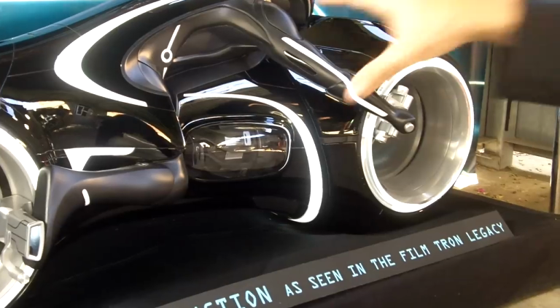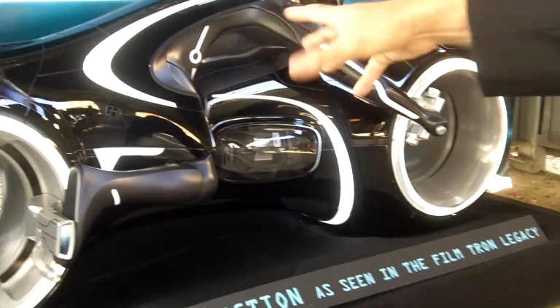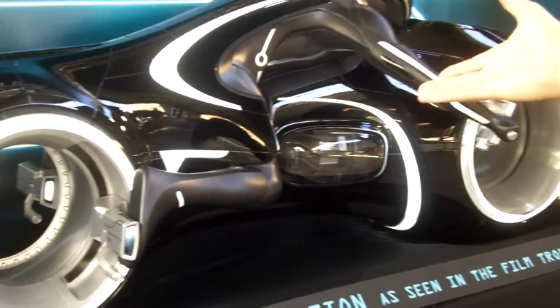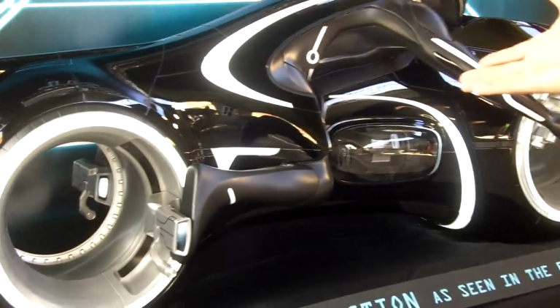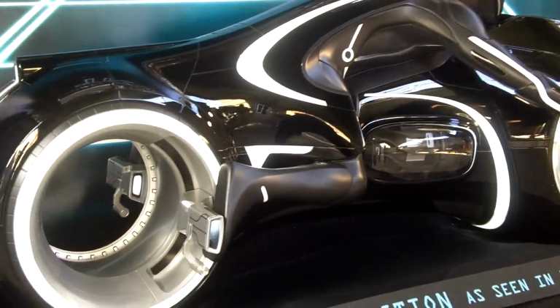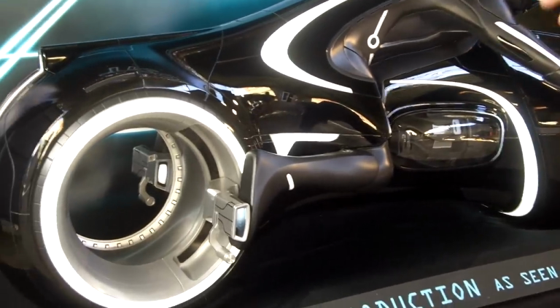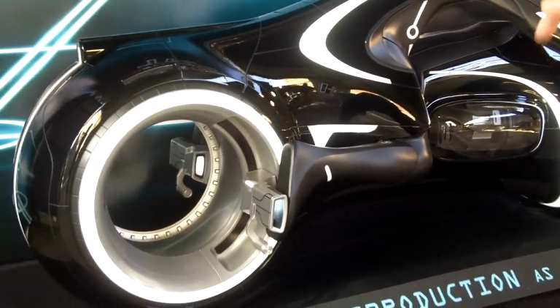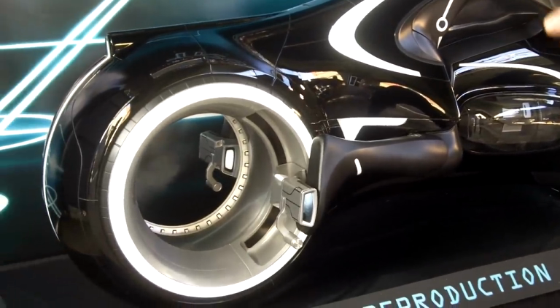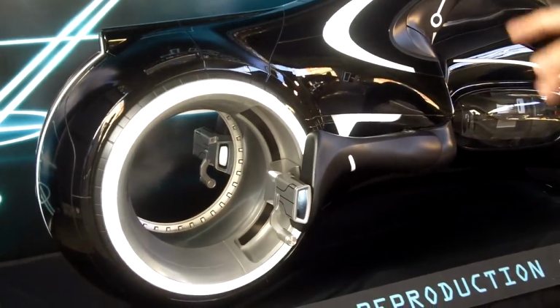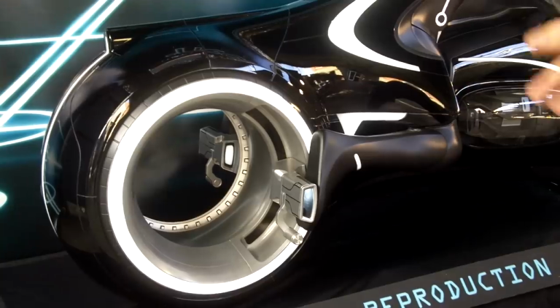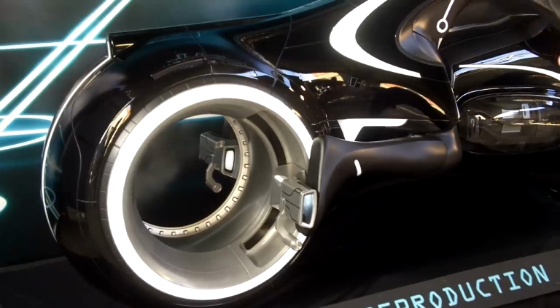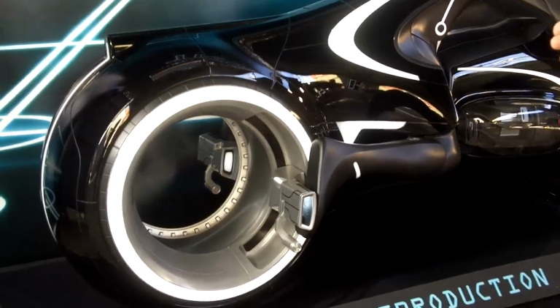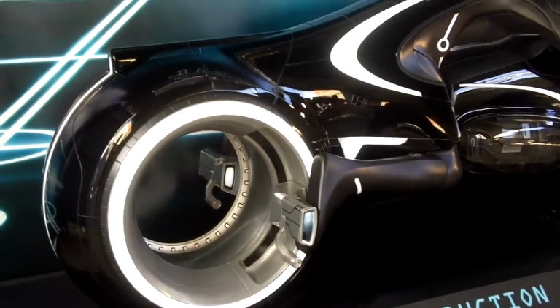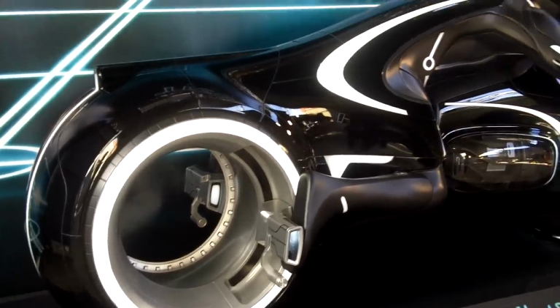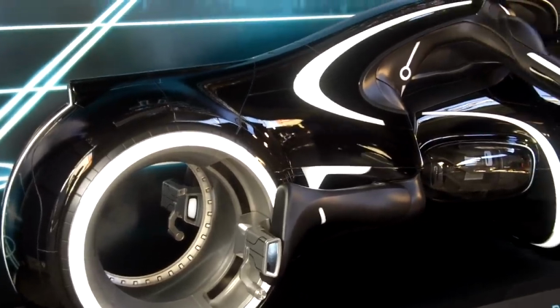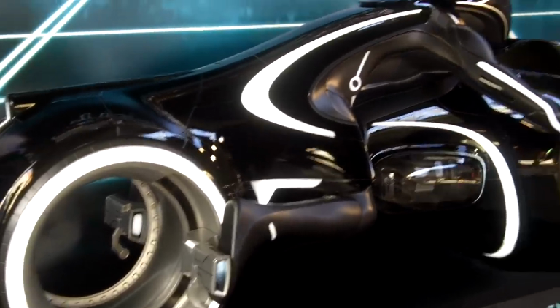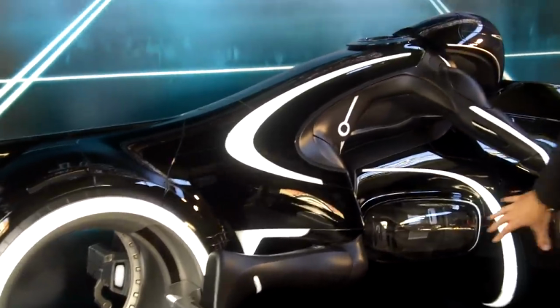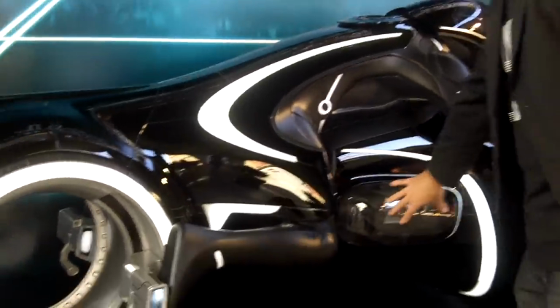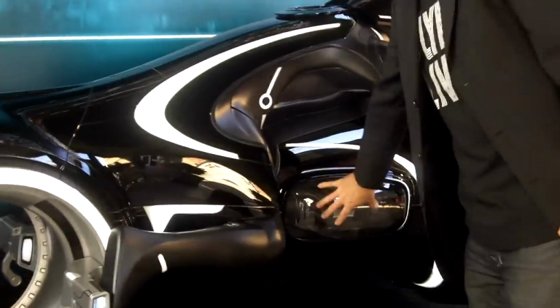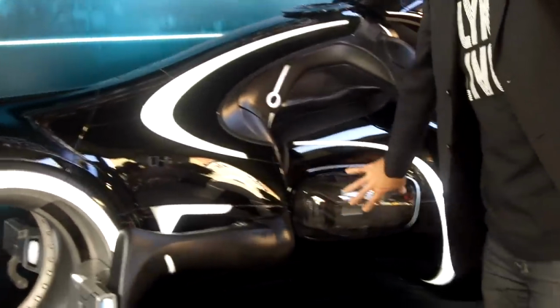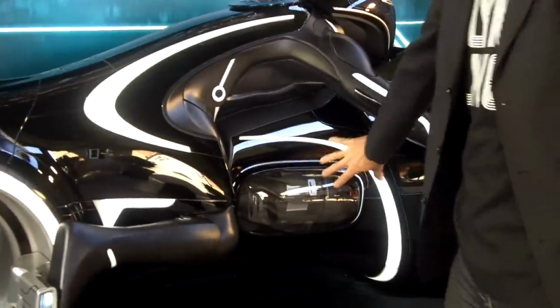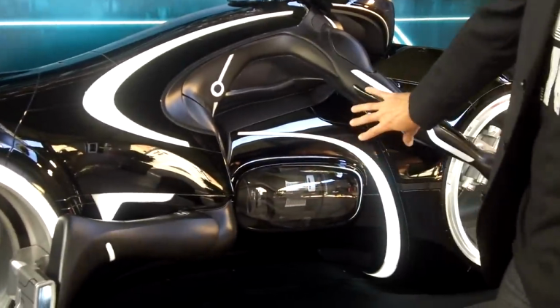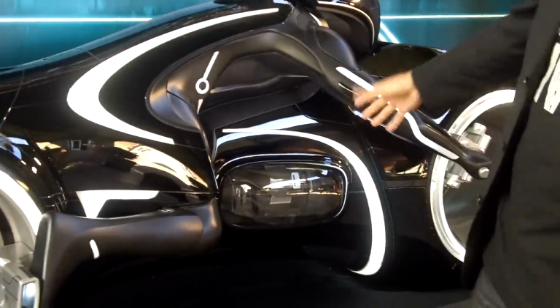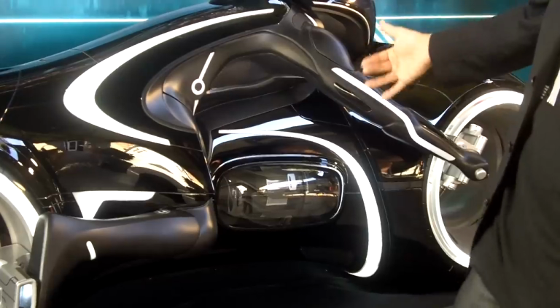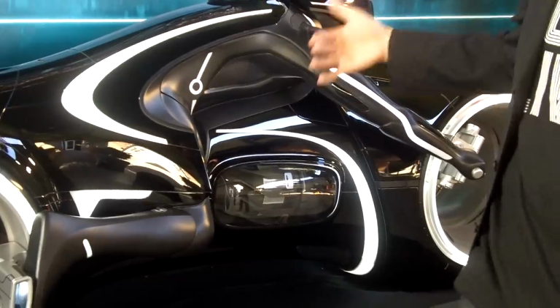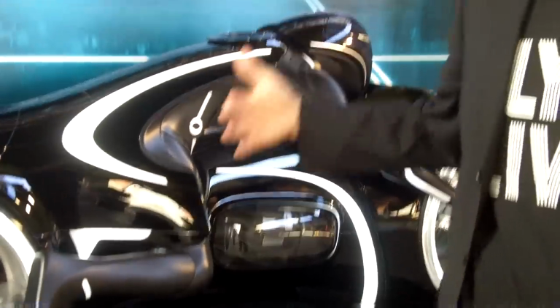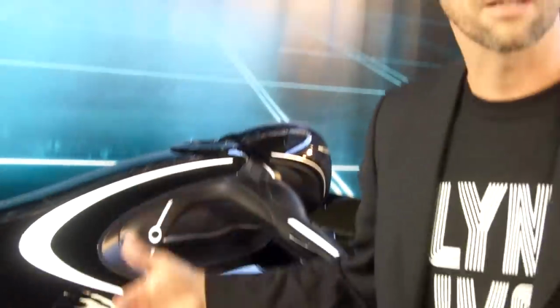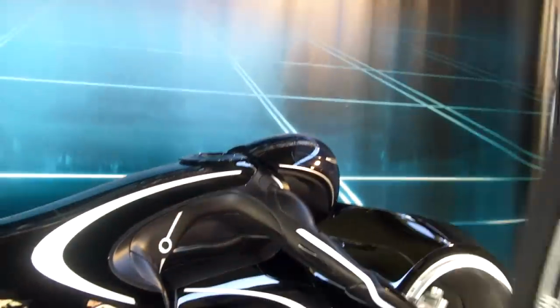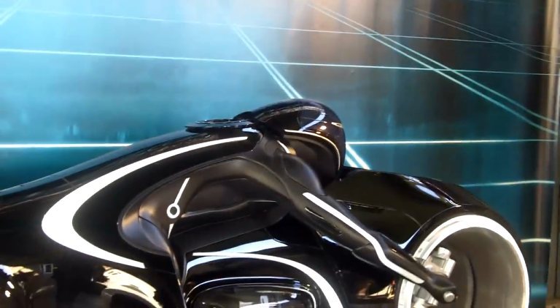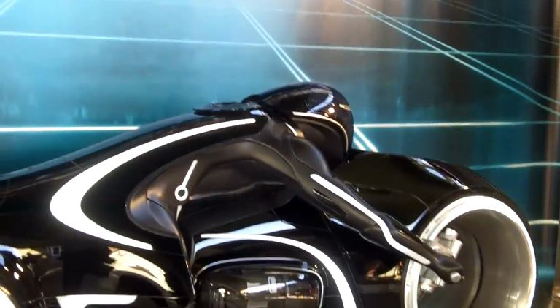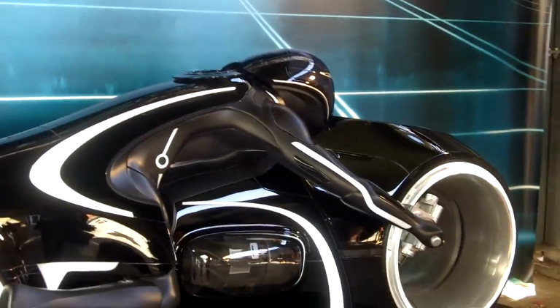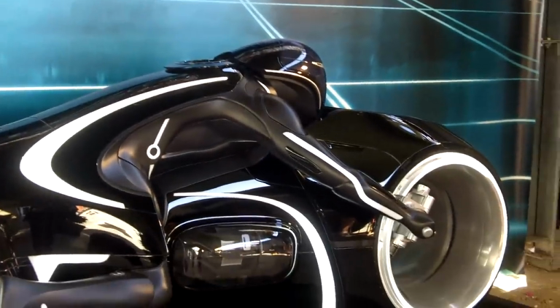We have hubless wheels so you don't get a moving pattern on it like spokes. We needed a light generator and a light engine under glass so you can actually get a read of motion on it.